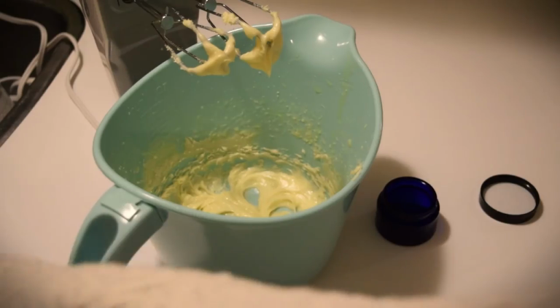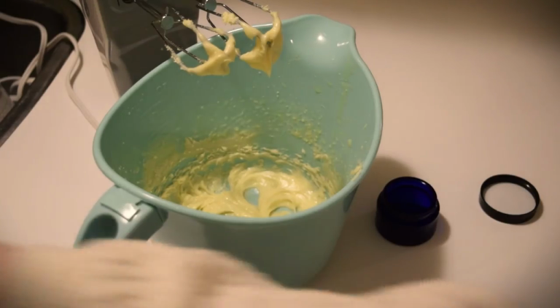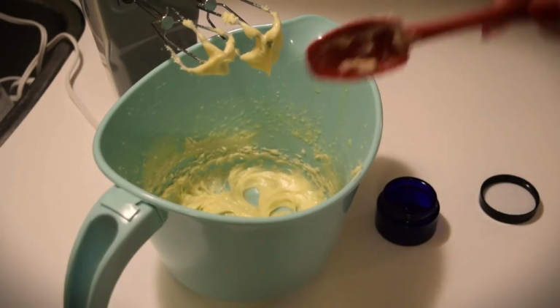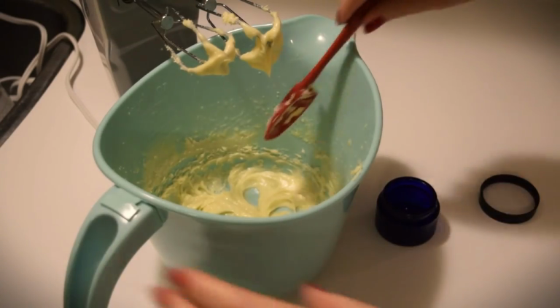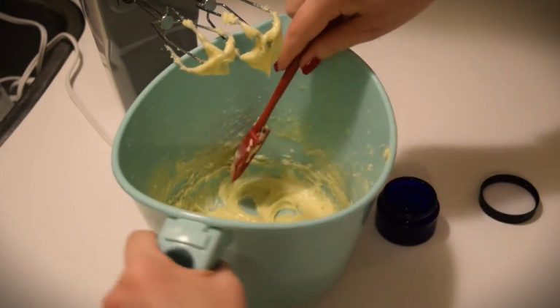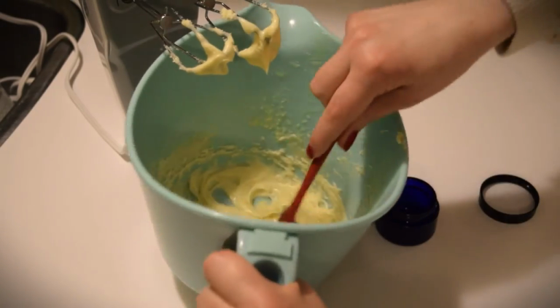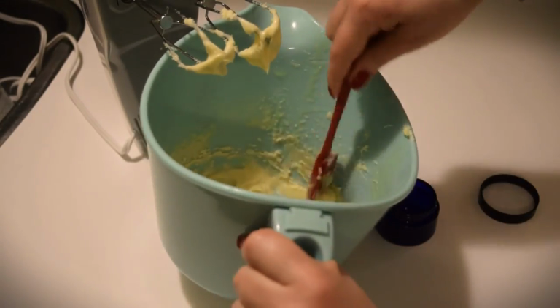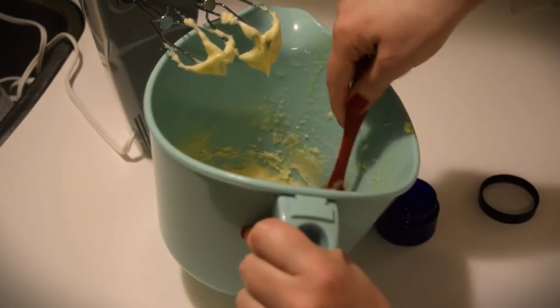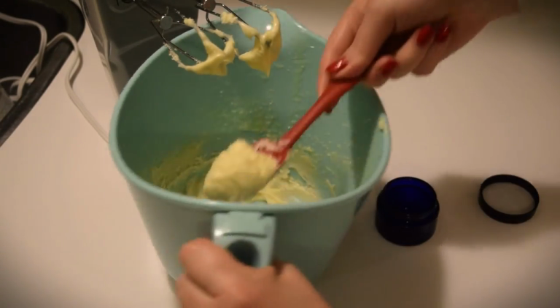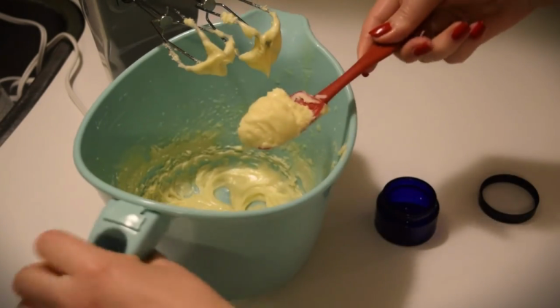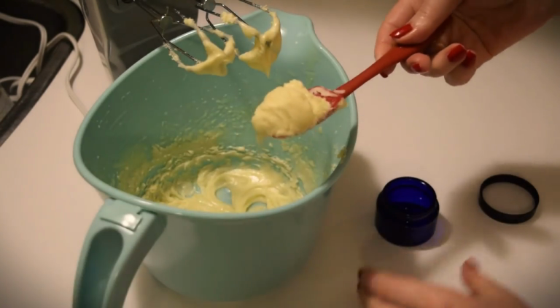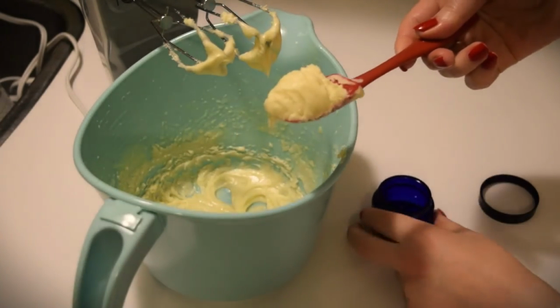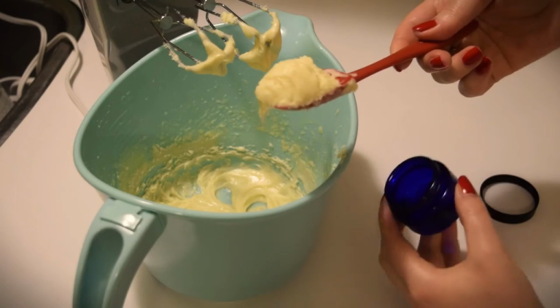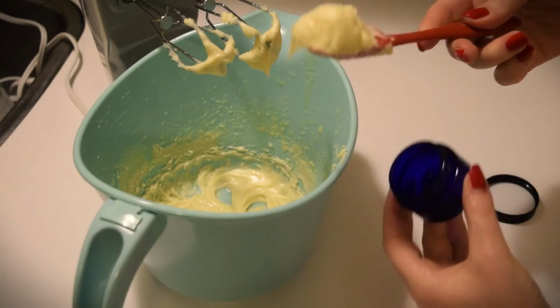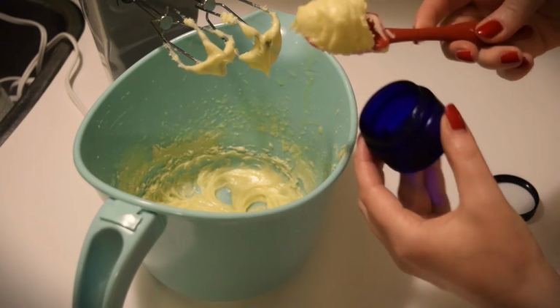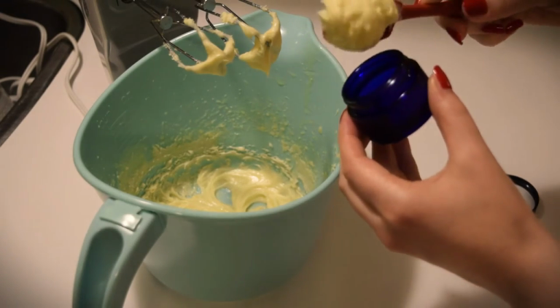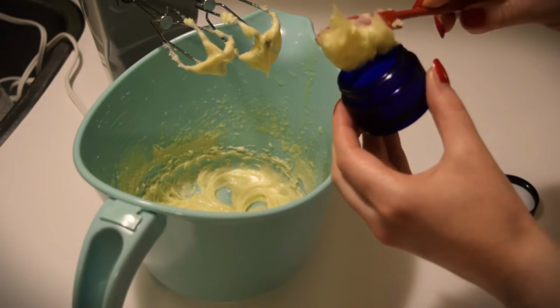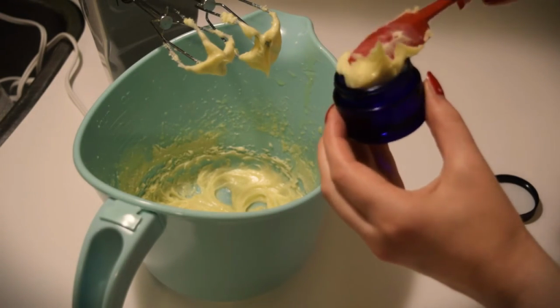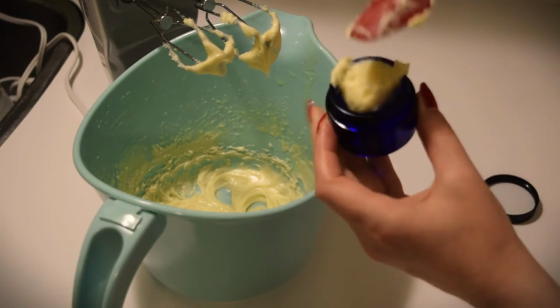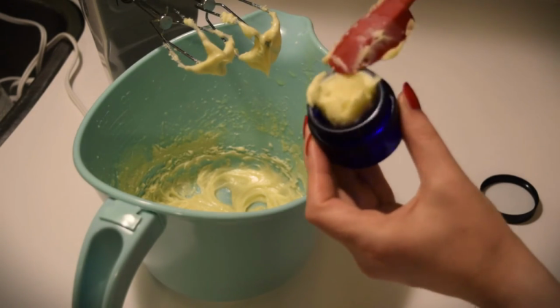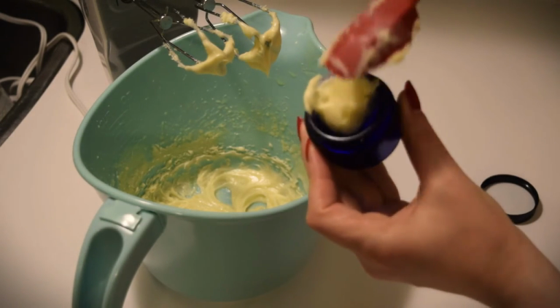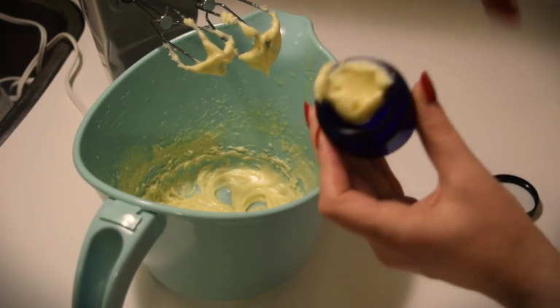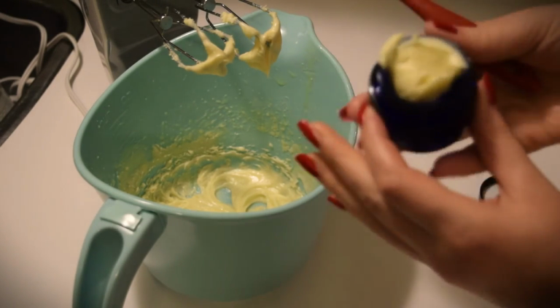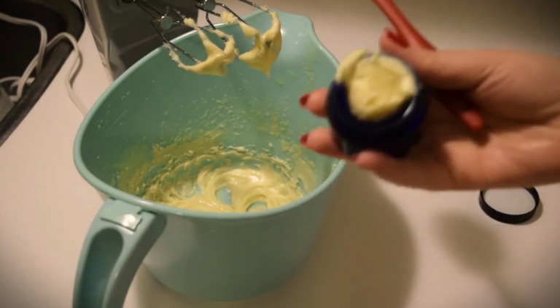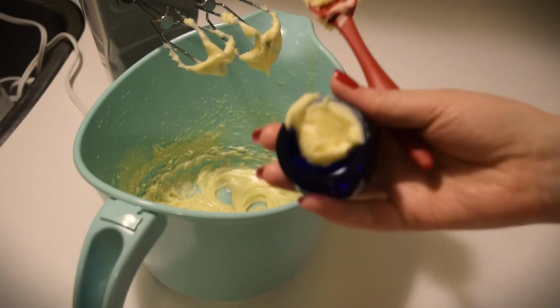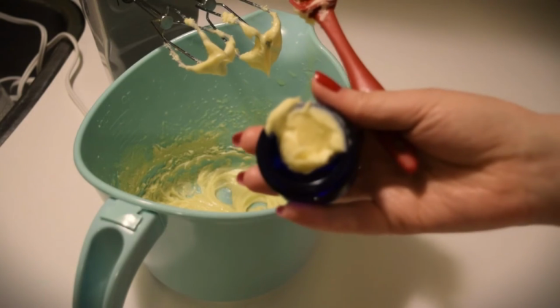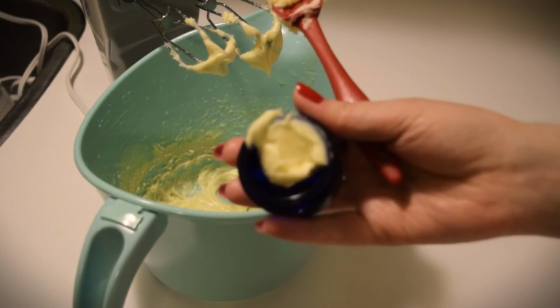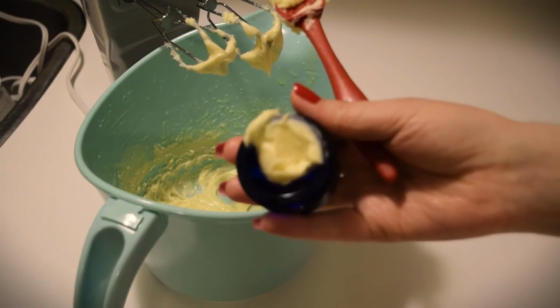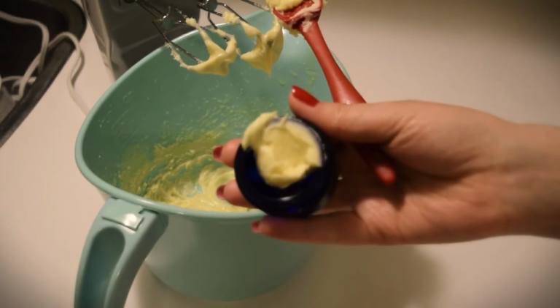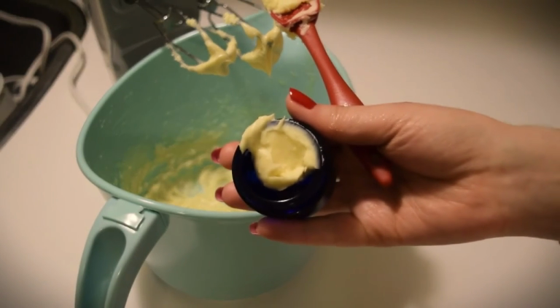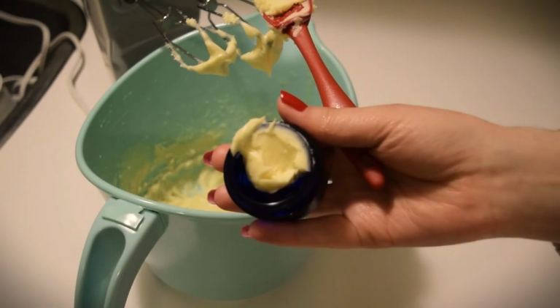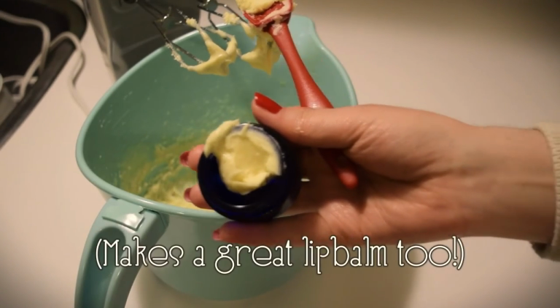Package into a jar and you're all set to protect your hands this winter. The final product is really rich — I wouldn't use this one on the face, but it should be perfect for the hands.